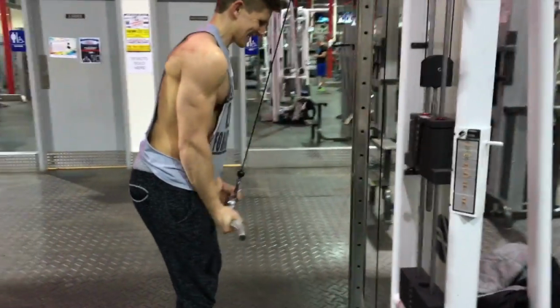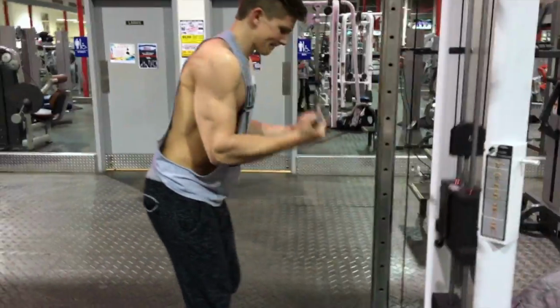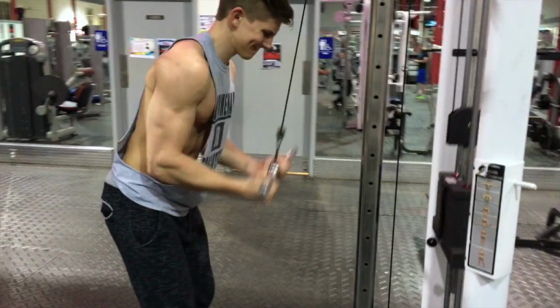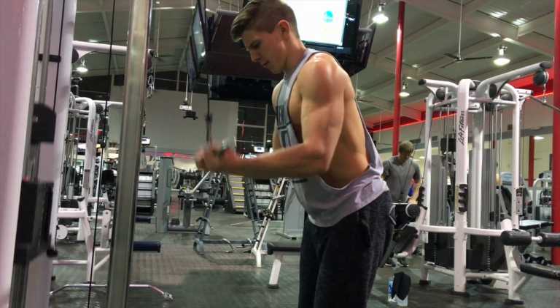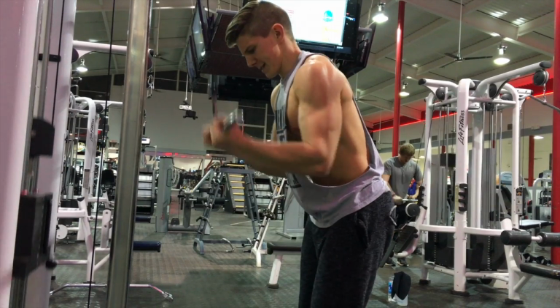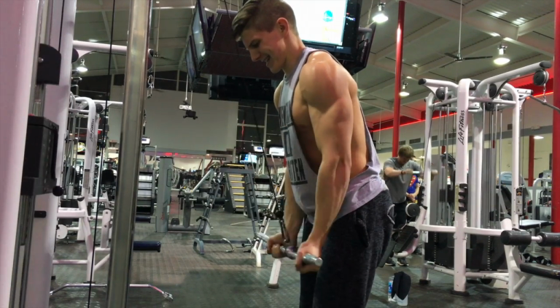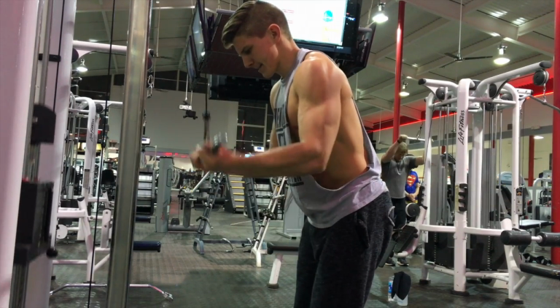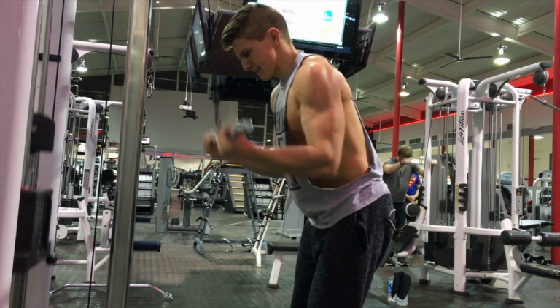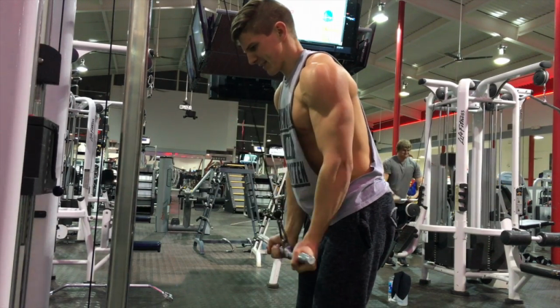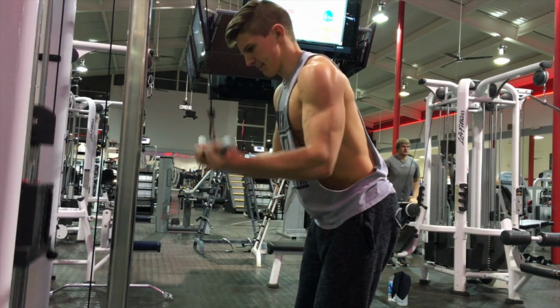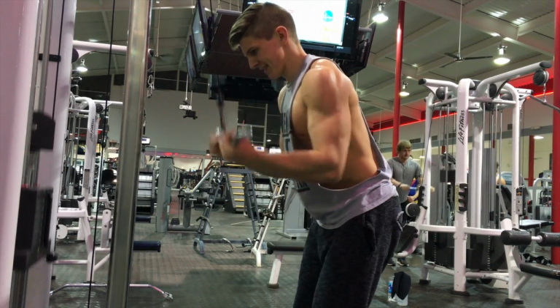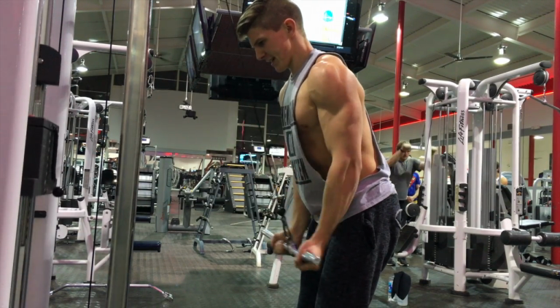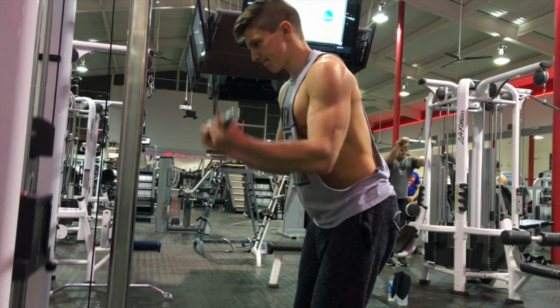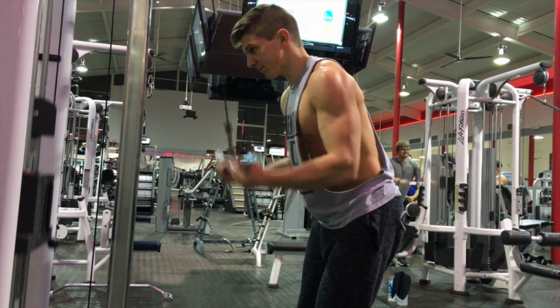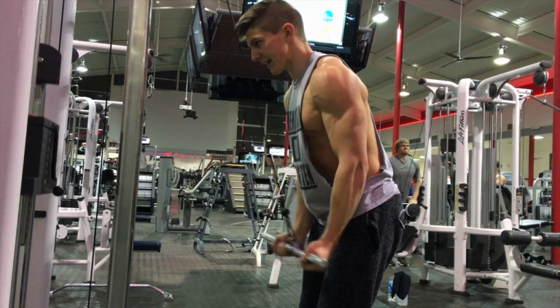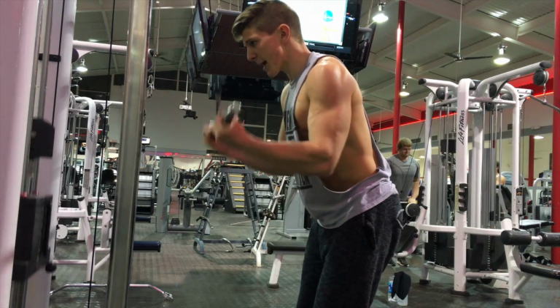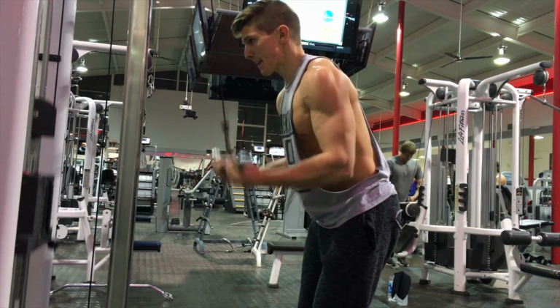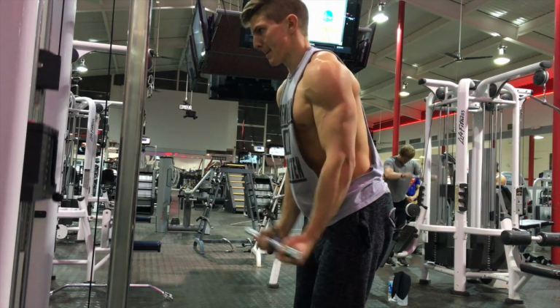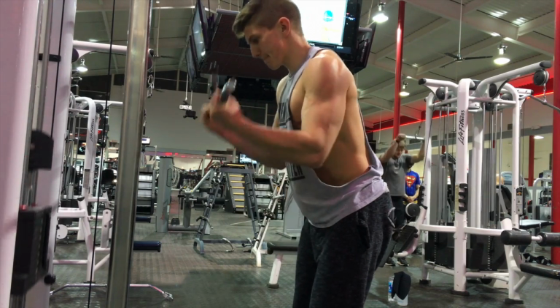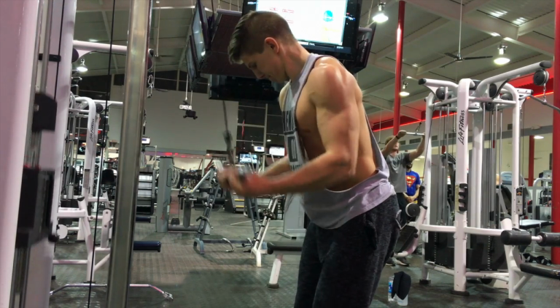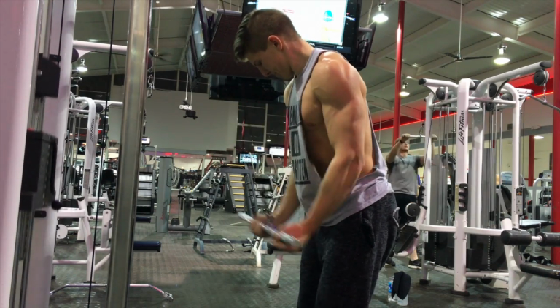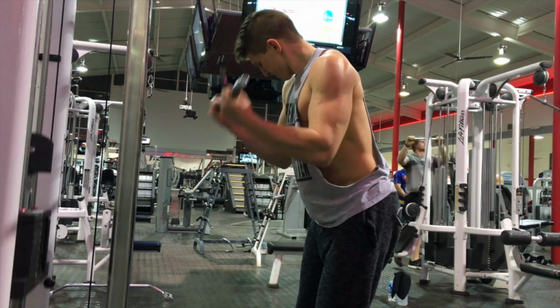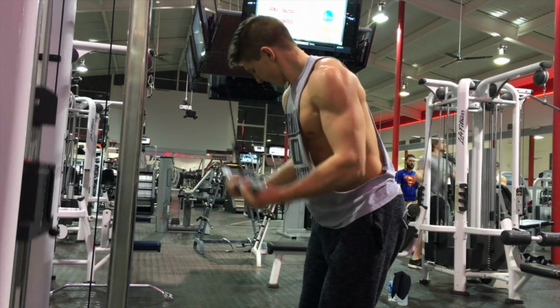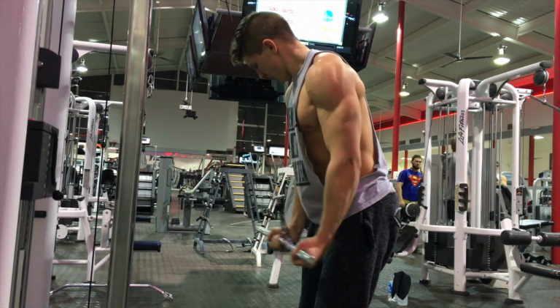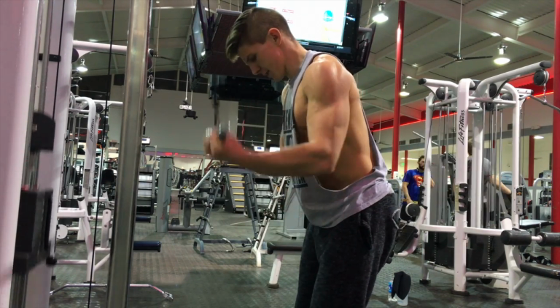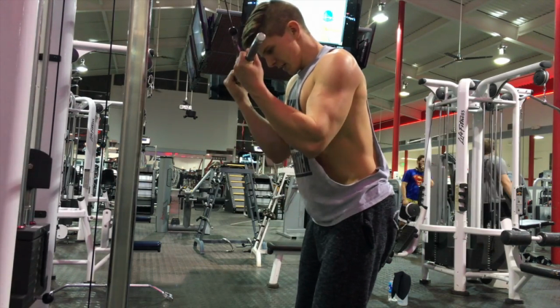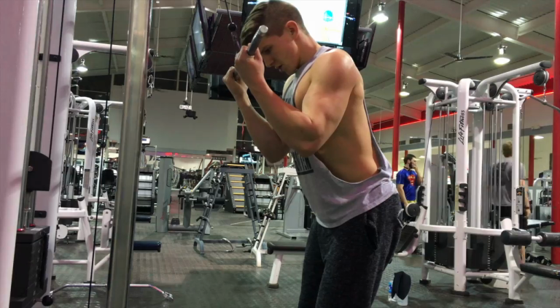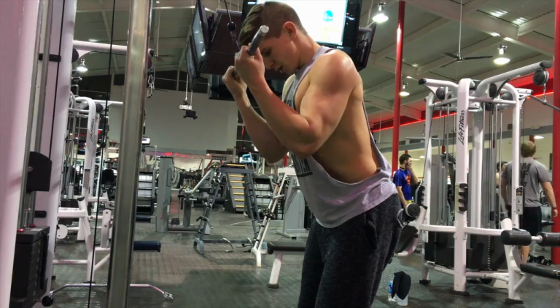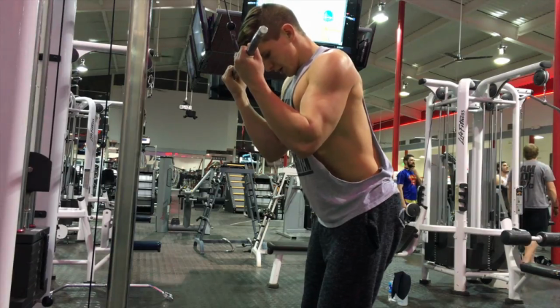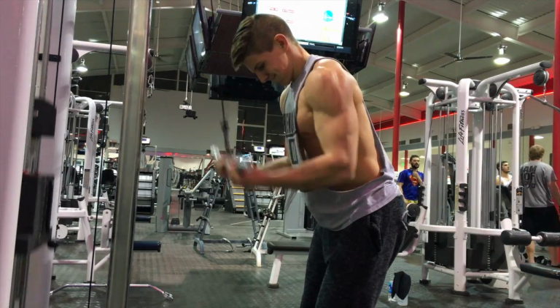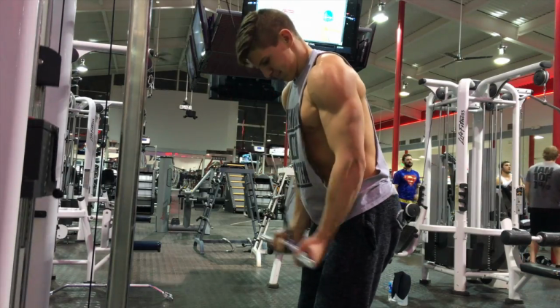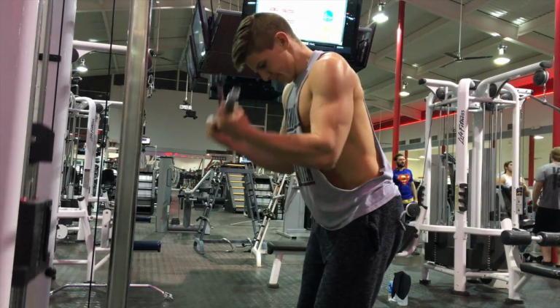If you're new into lifting, you might want to cut it down to like eight sets. But if you're really an advanced lifter and you've been lifting for a while and want to push yourself to the next level, try to do 10 or 11 sets, maybe even 12, for the next workout.